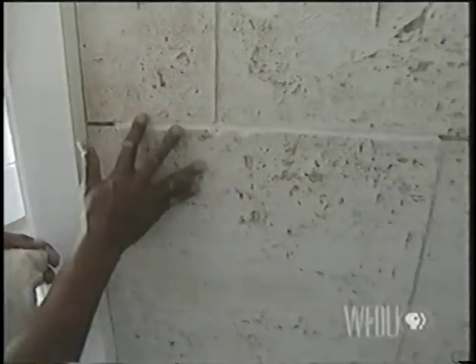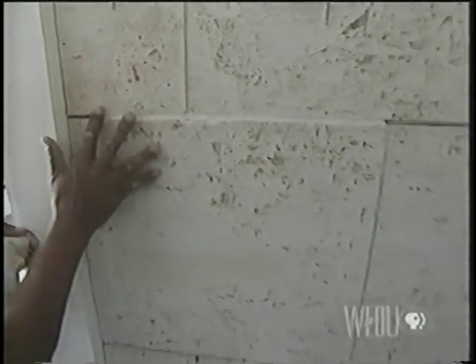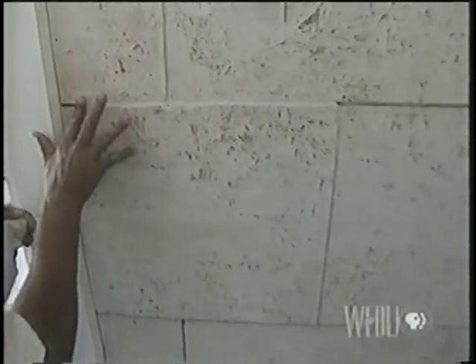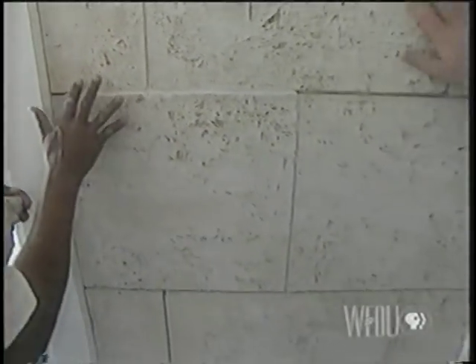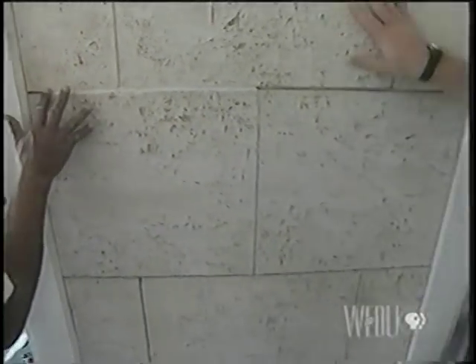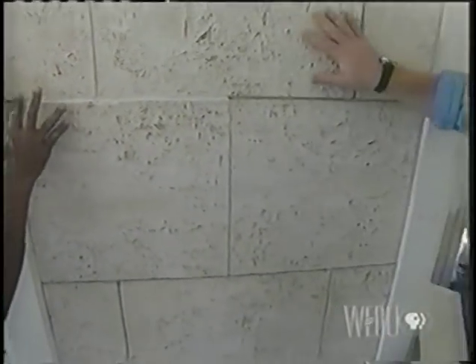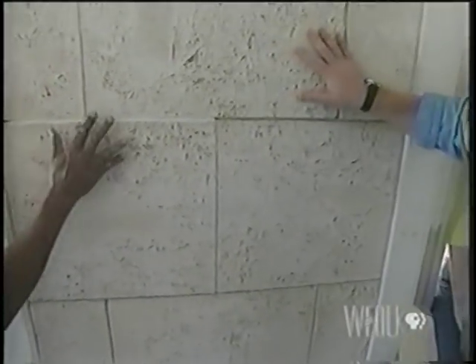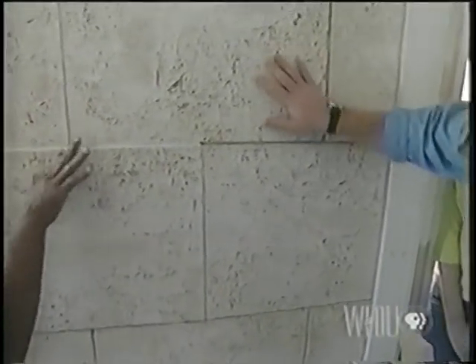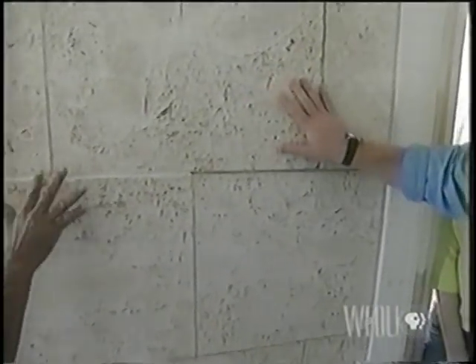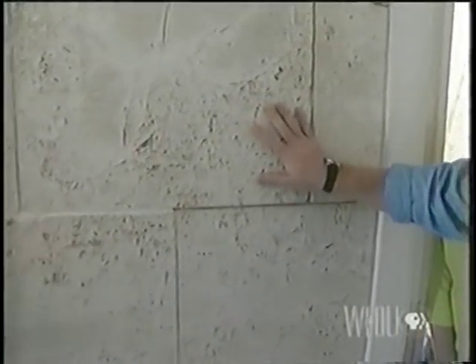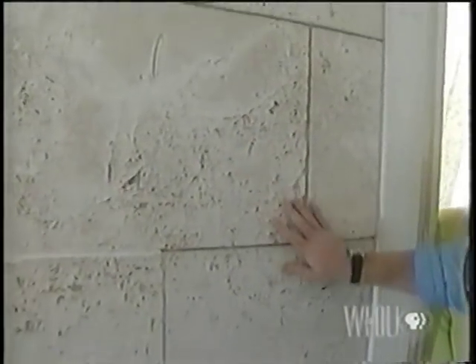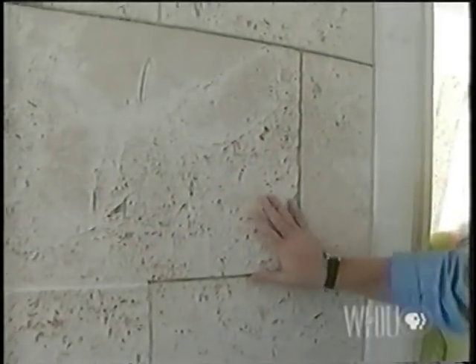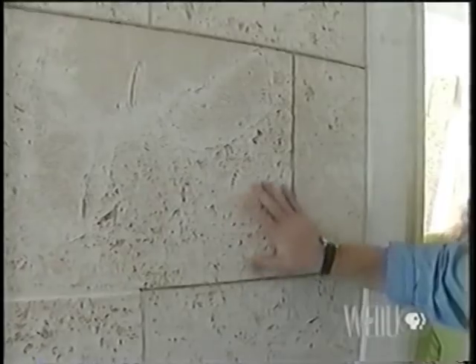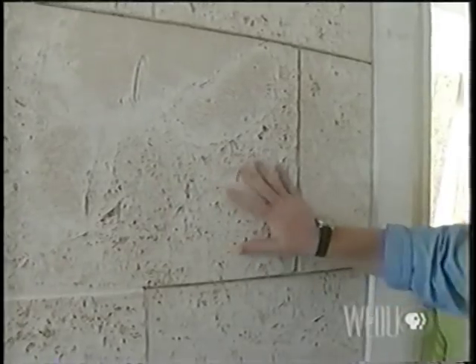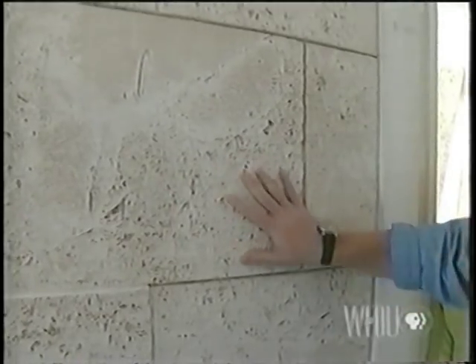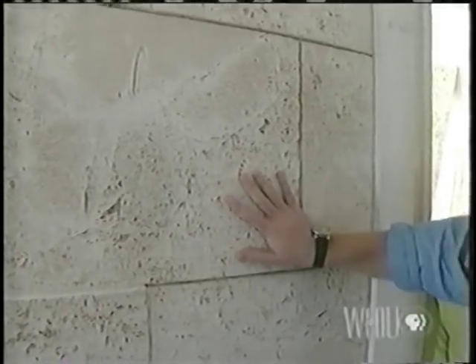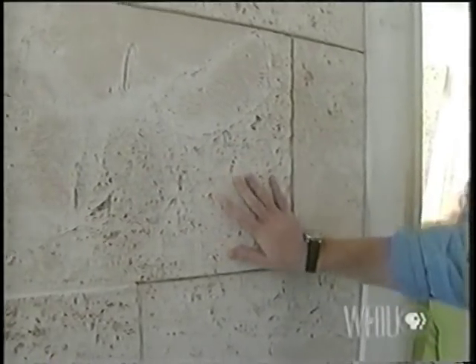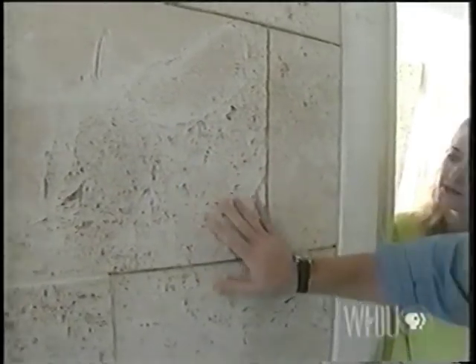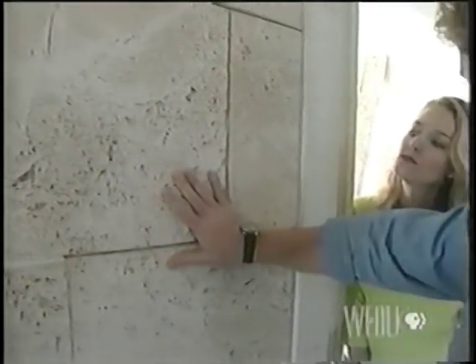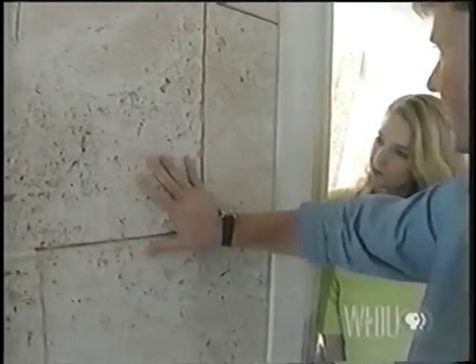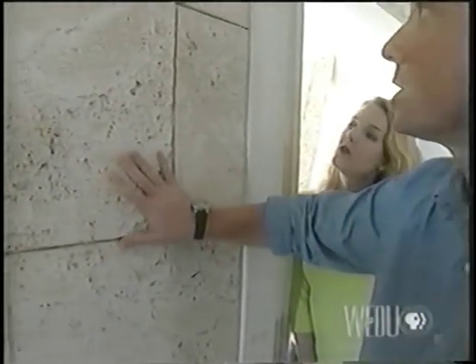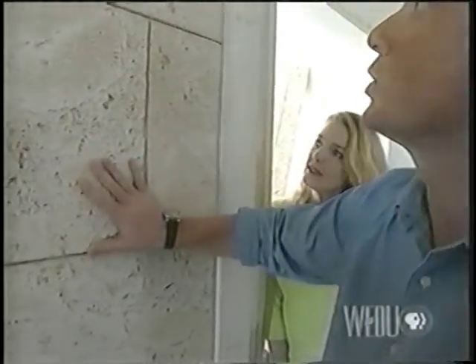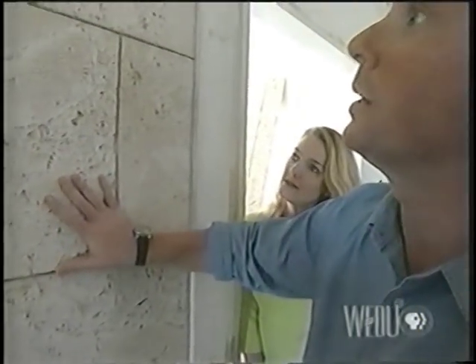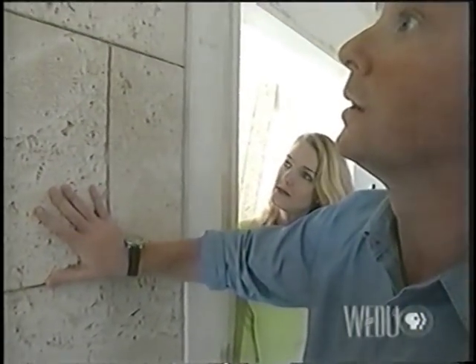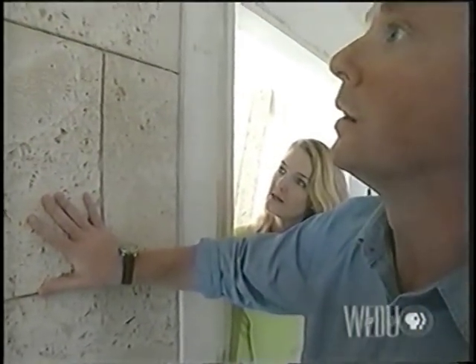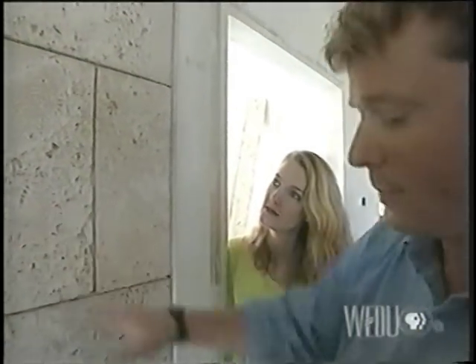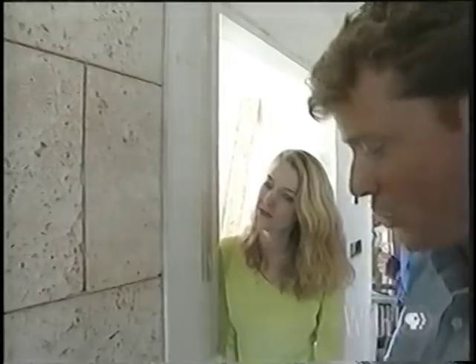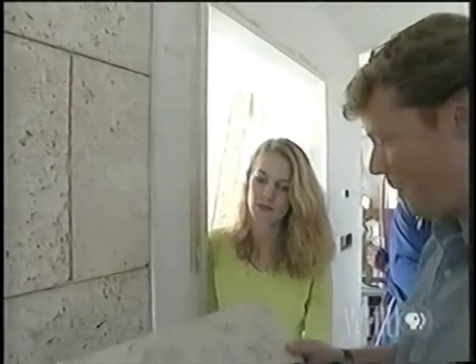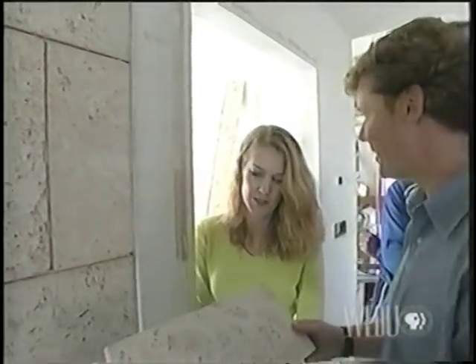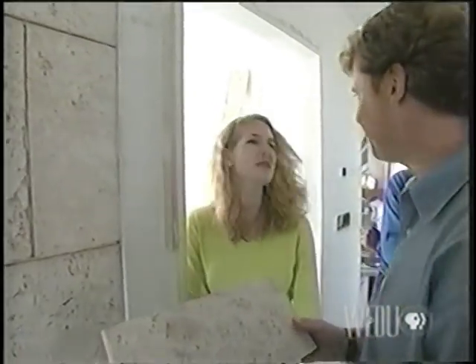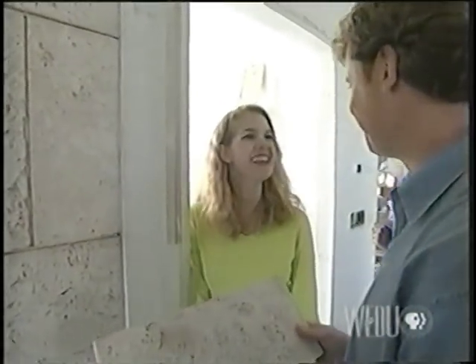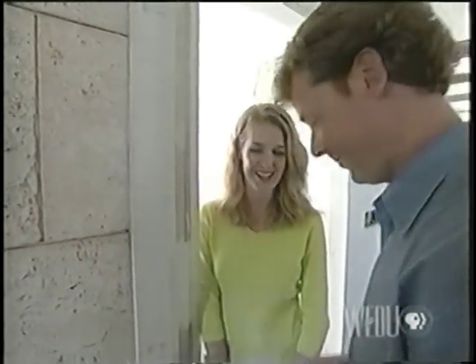The only way you can tell it's not real limestone is by touching it. It is a little warmer — it's not as cool to the touch as limestone would be. Well, it's good to know about this. Thank you. Super. Thank you.